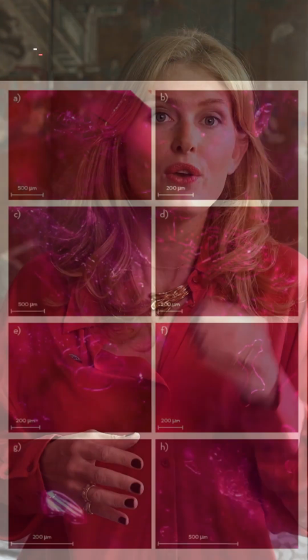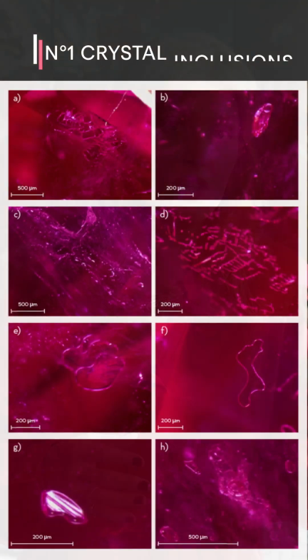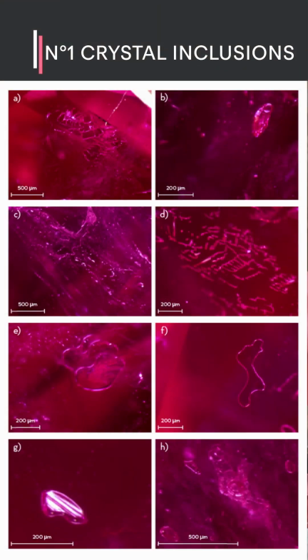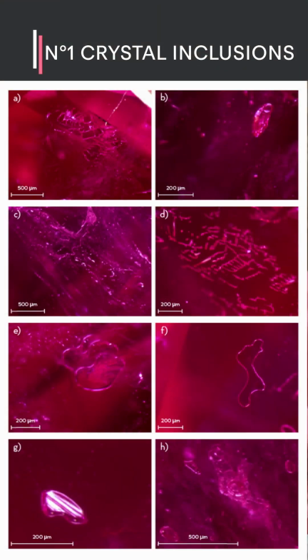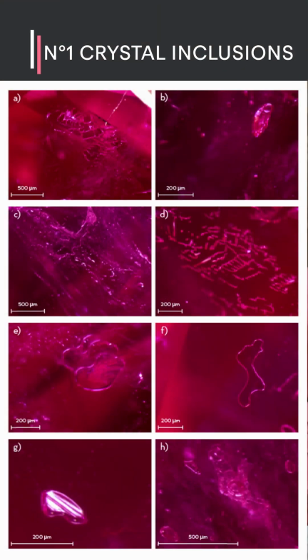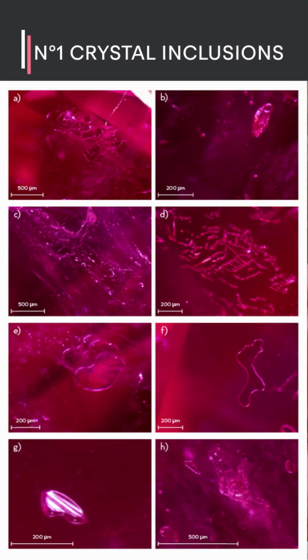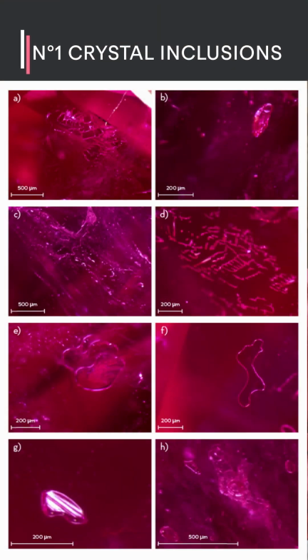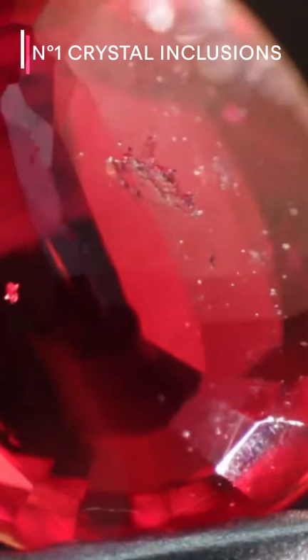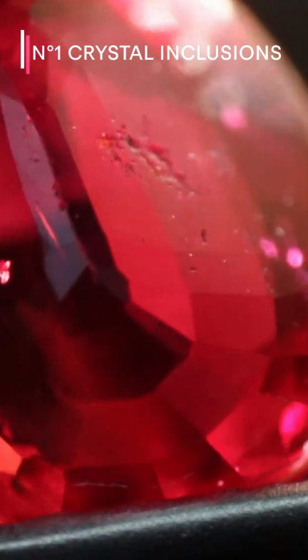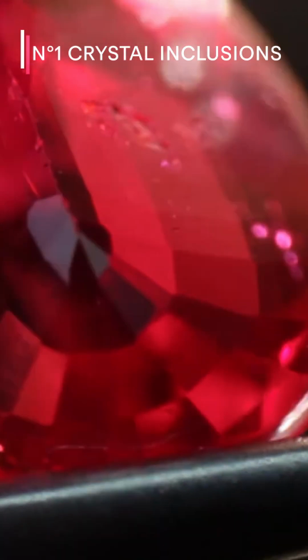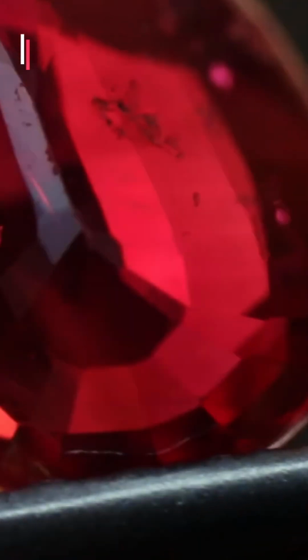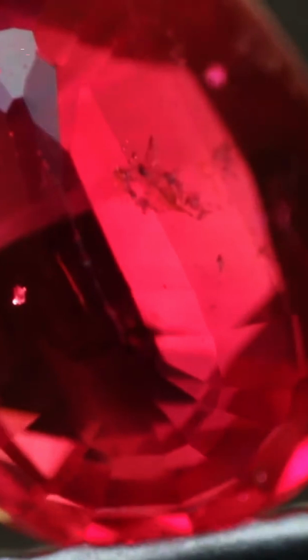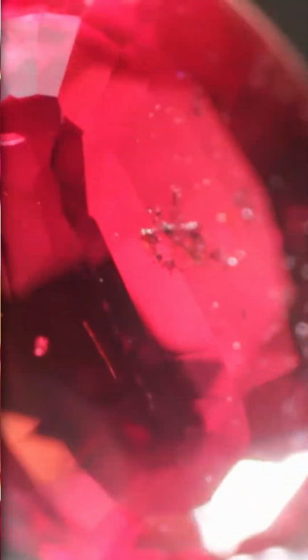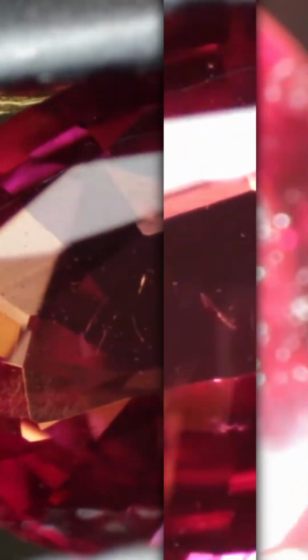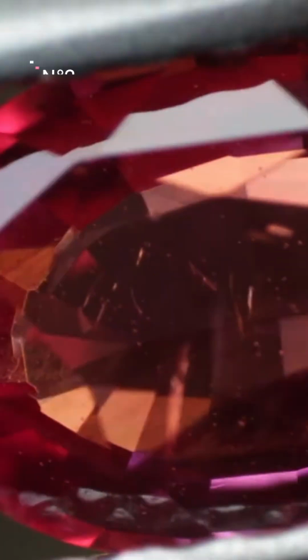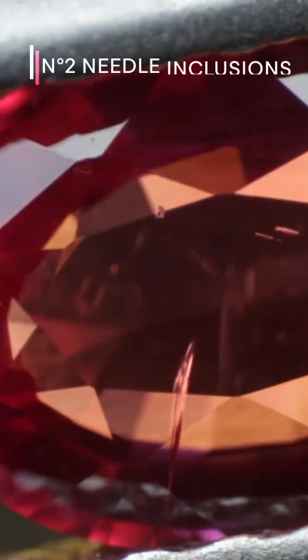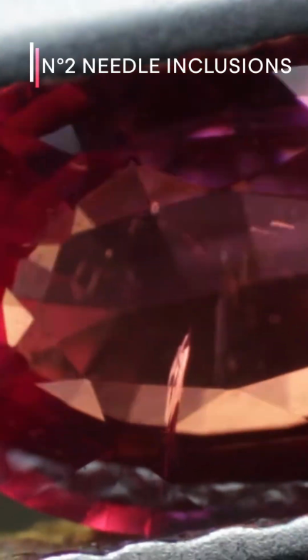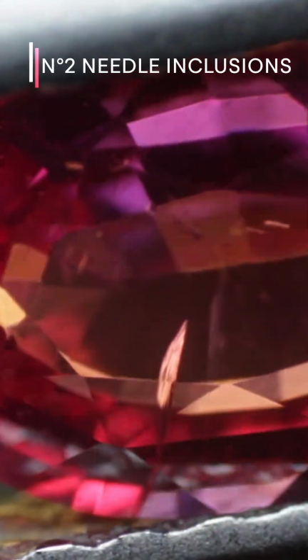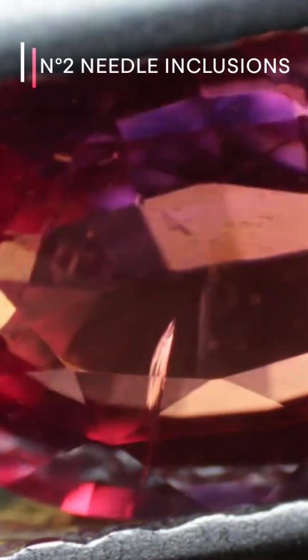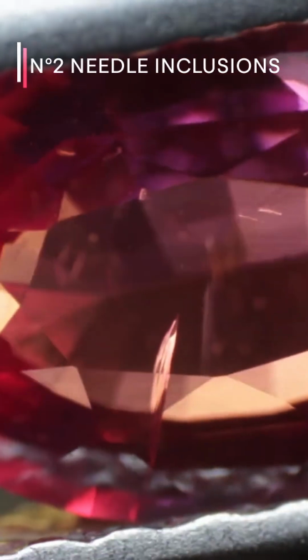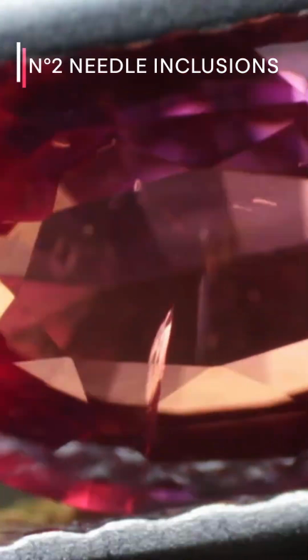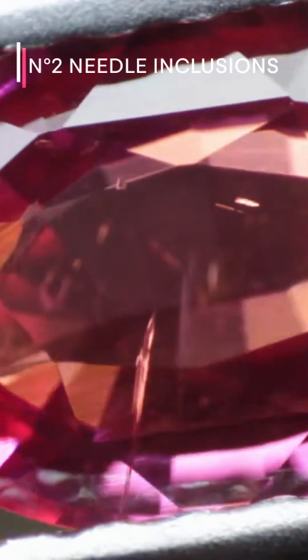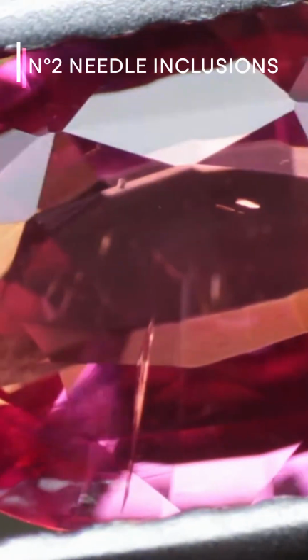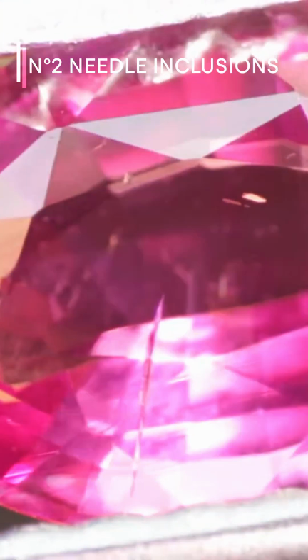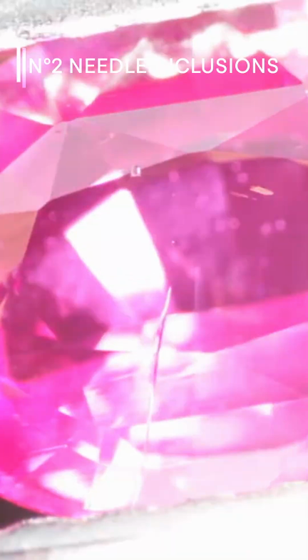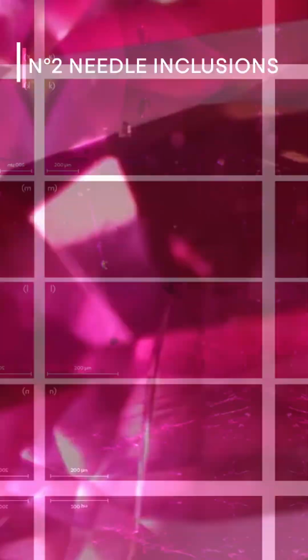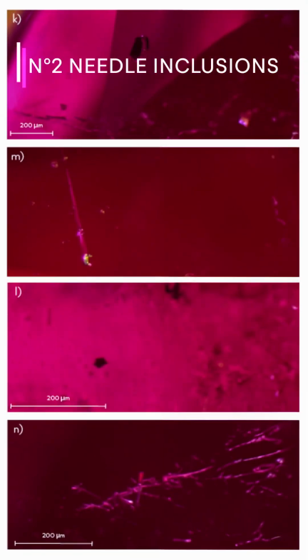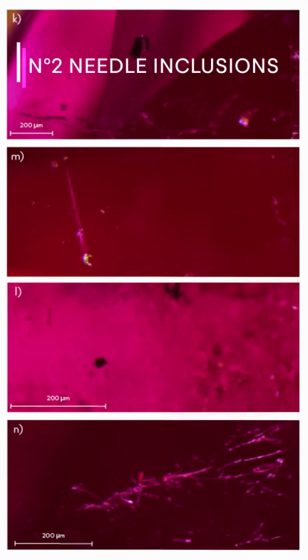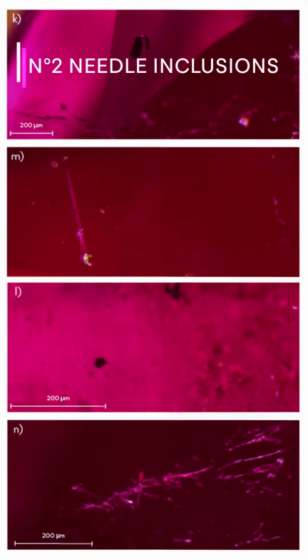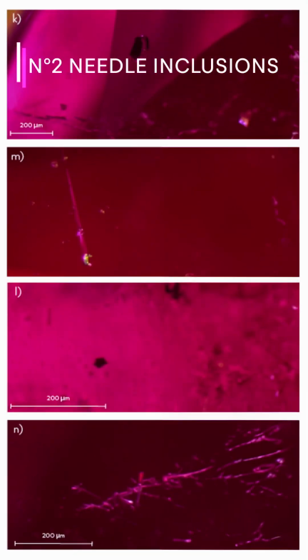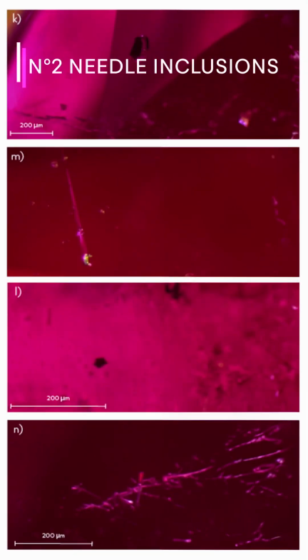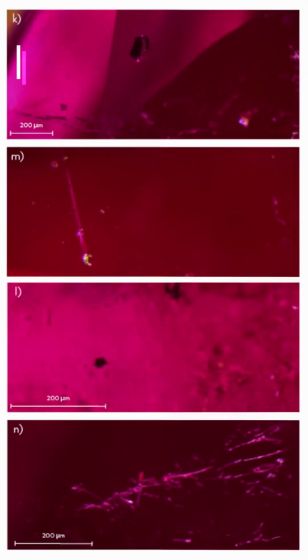You can see crystals — those are solid inclusions ranging in shape and in size. You can also have needles; you can spot them as long and thin inclusions that consist of crystals or tubes filled with gas or liquid.